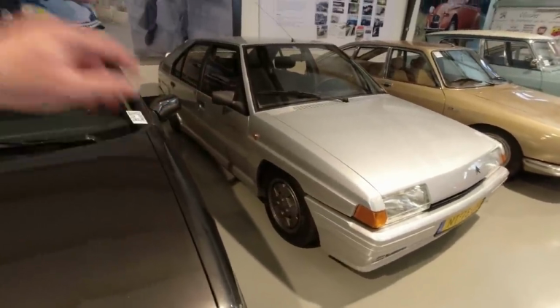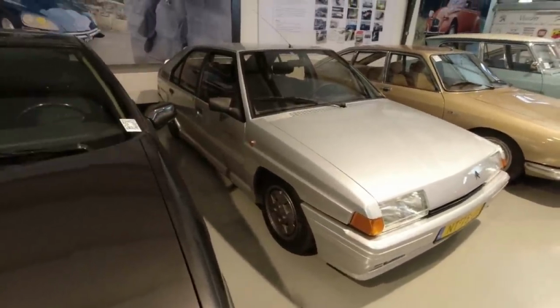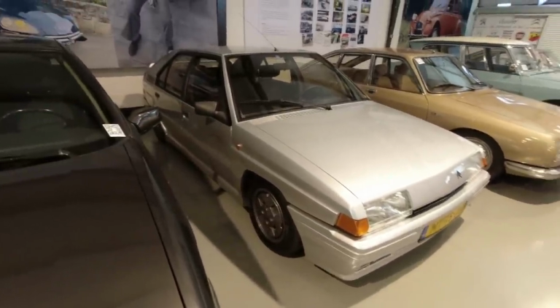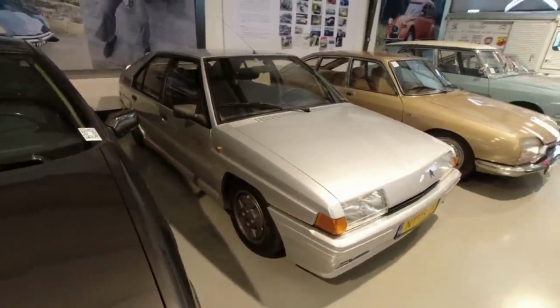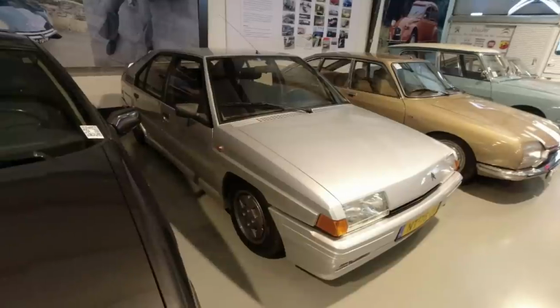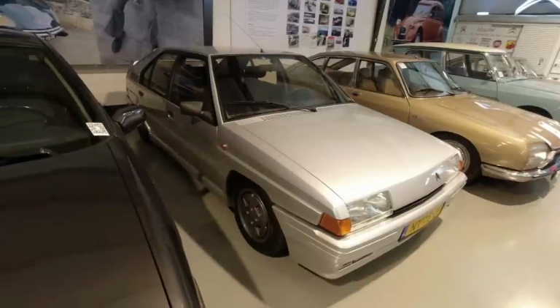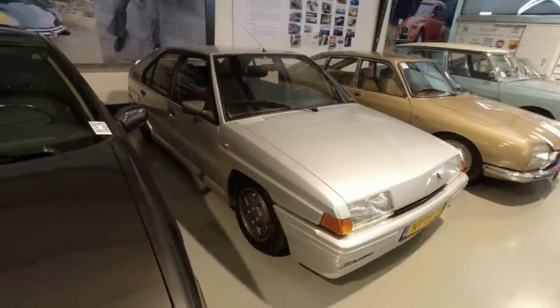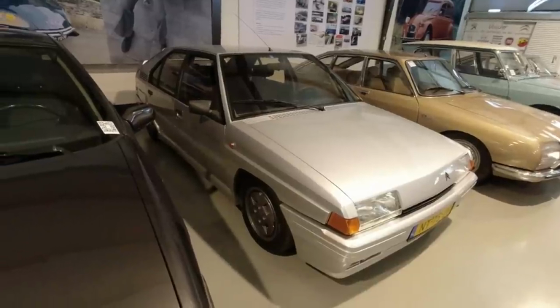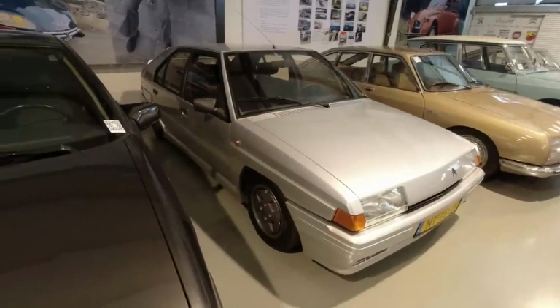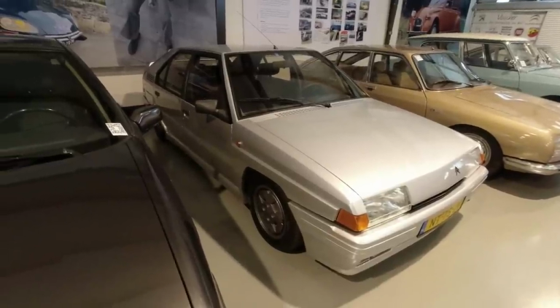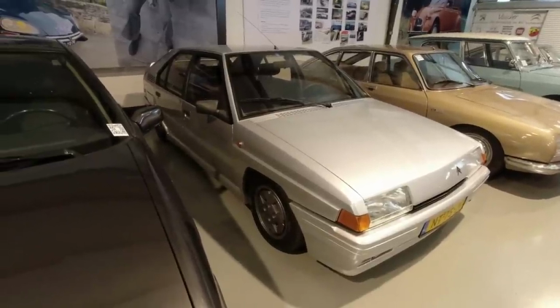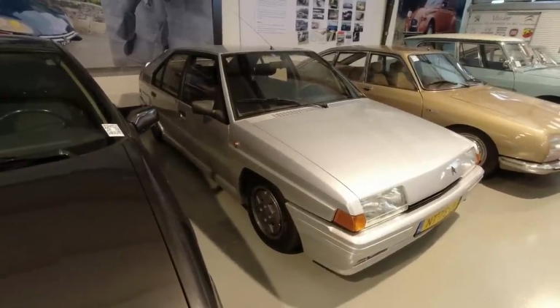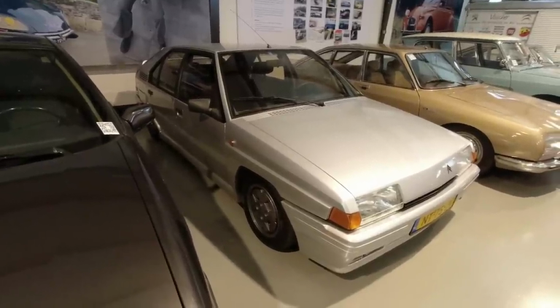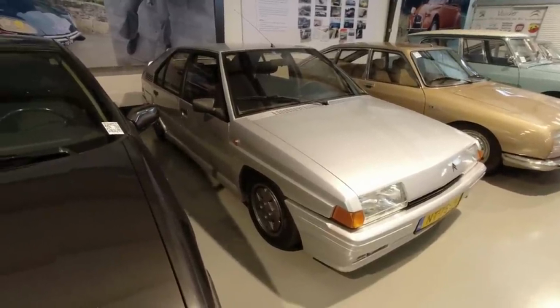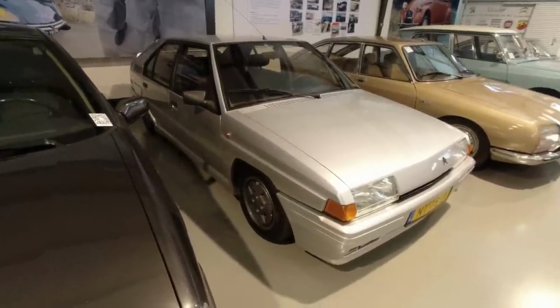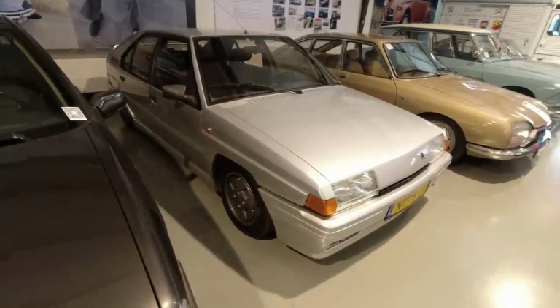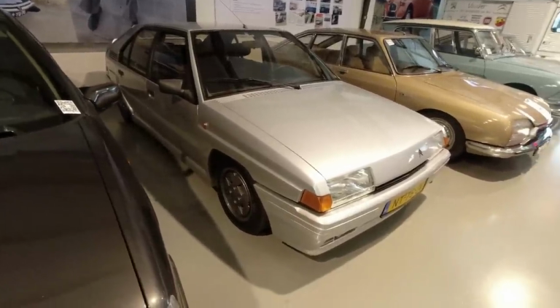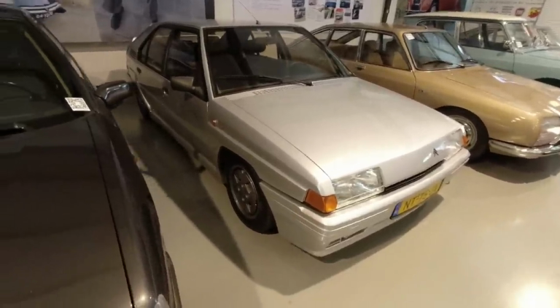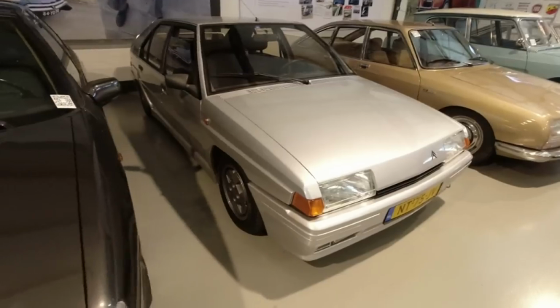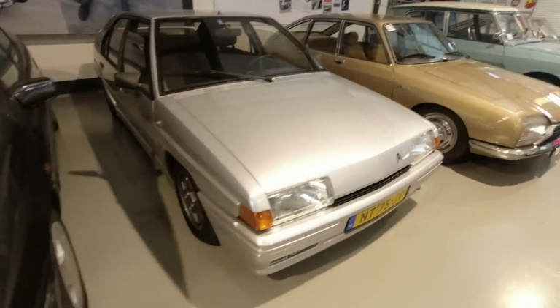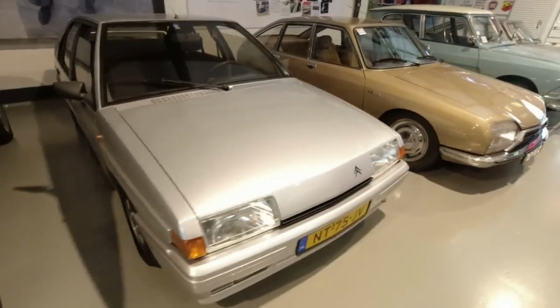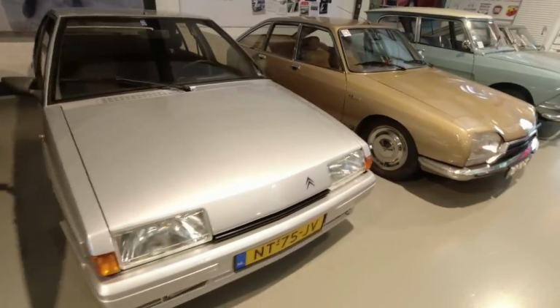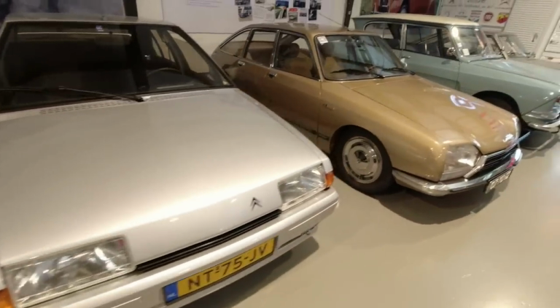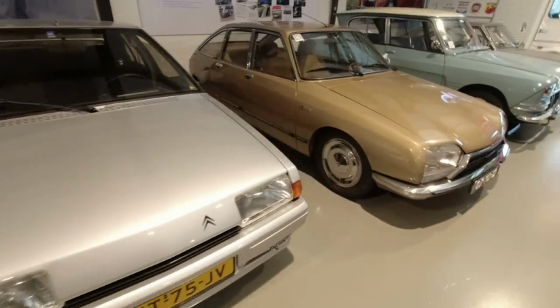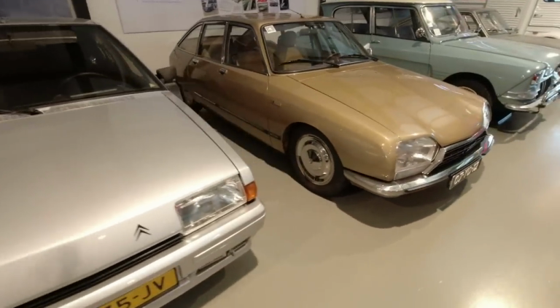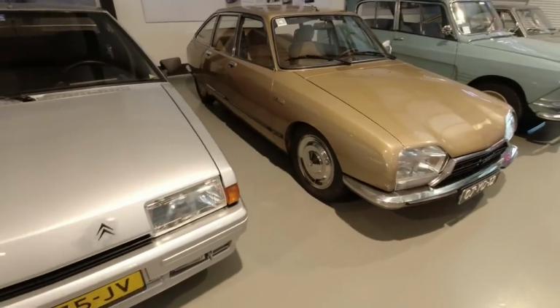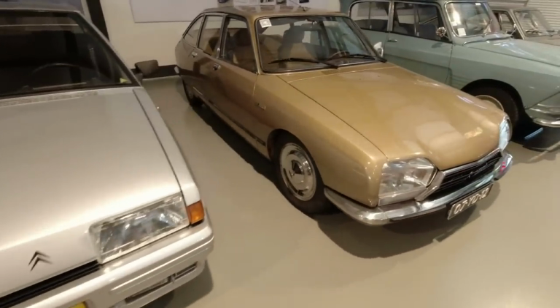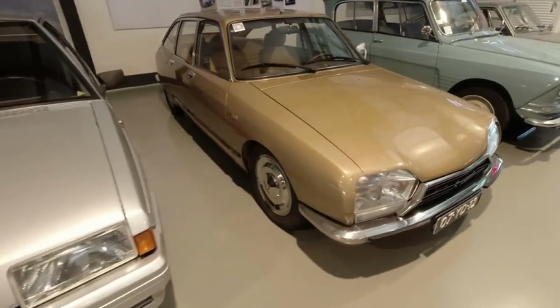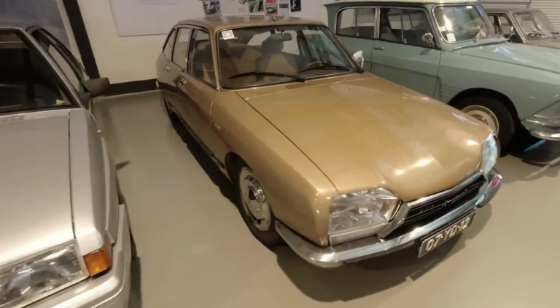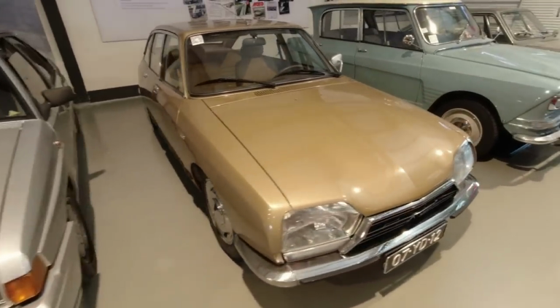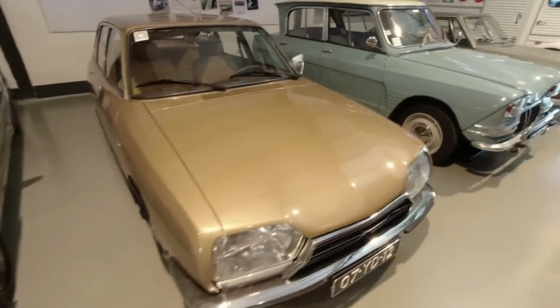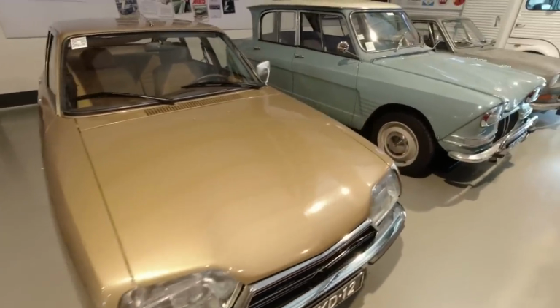There's one of these next door as well — it's got a huge pair of carburettors. So it's the first performance BX, a bit of a collector's item. GS Pallas, and that's your top-spec GS, with a flat-four engine.